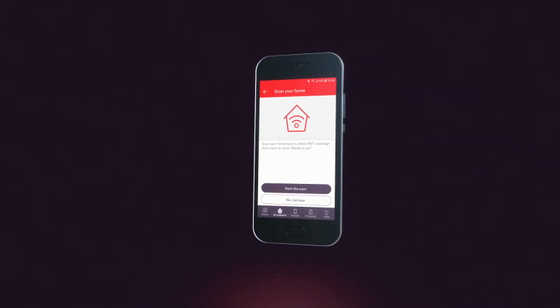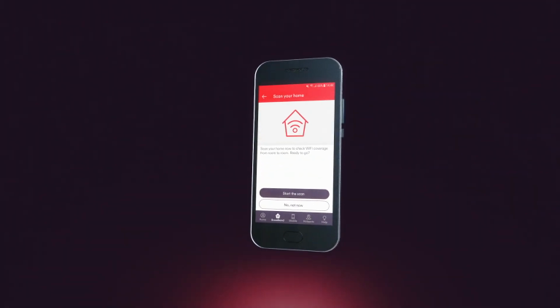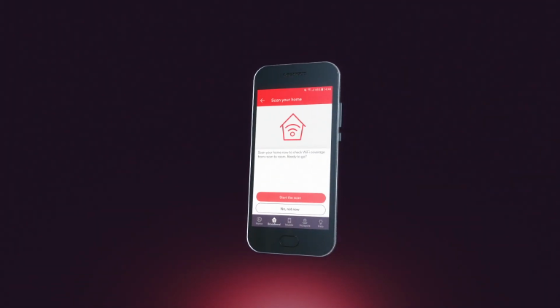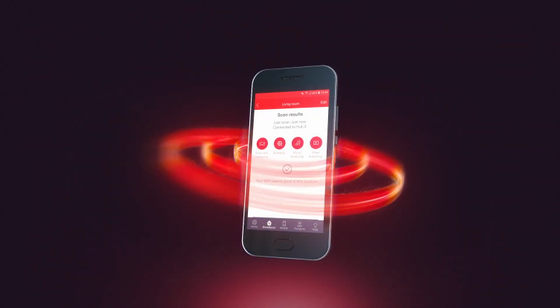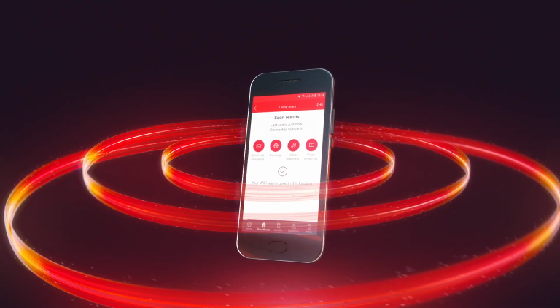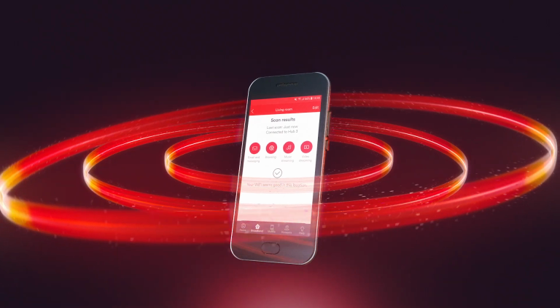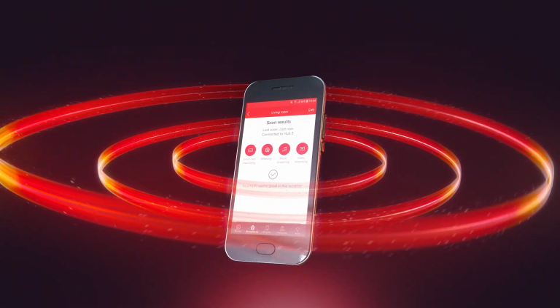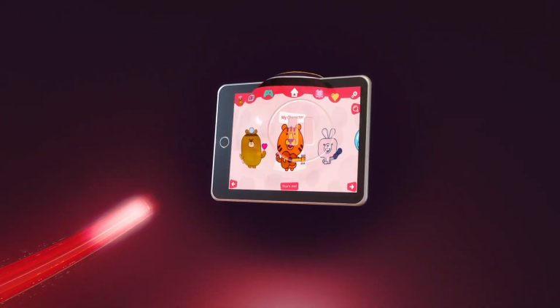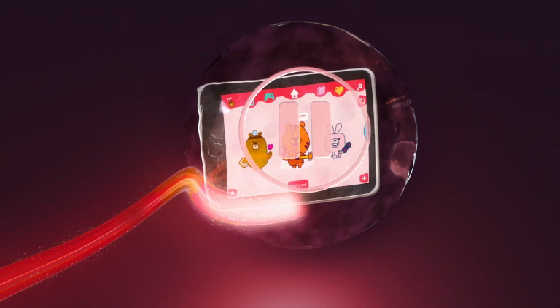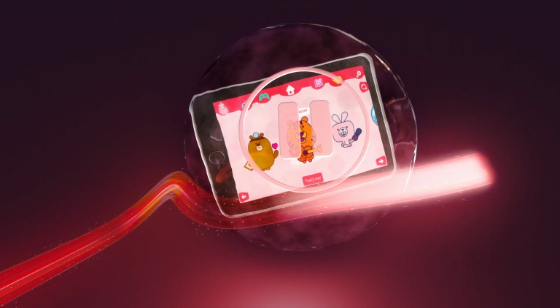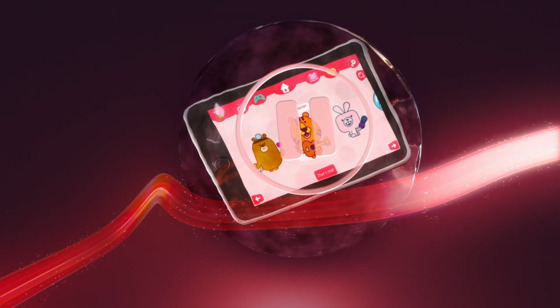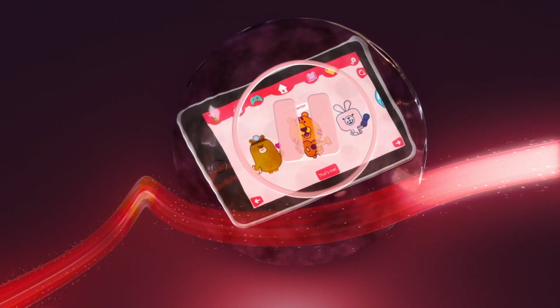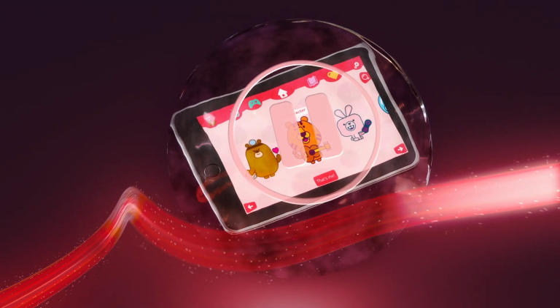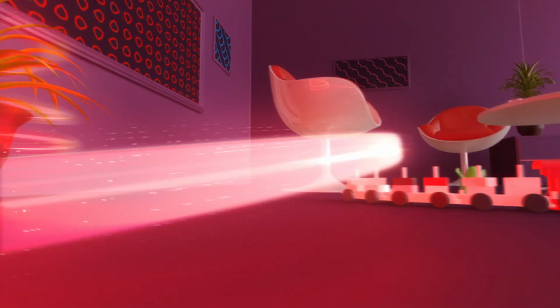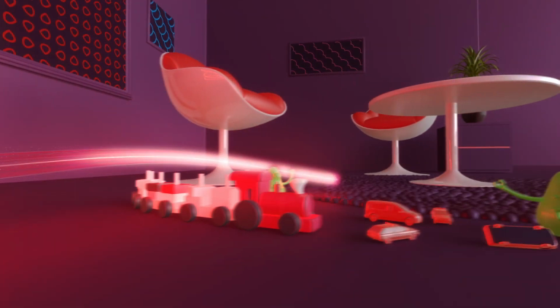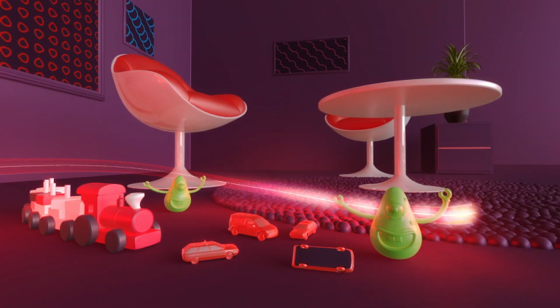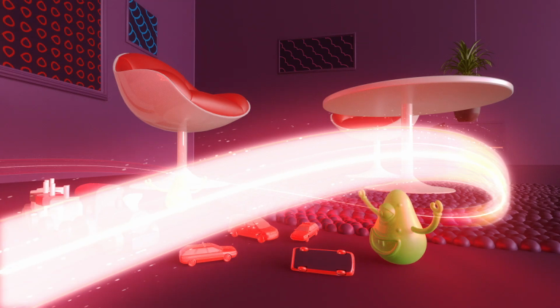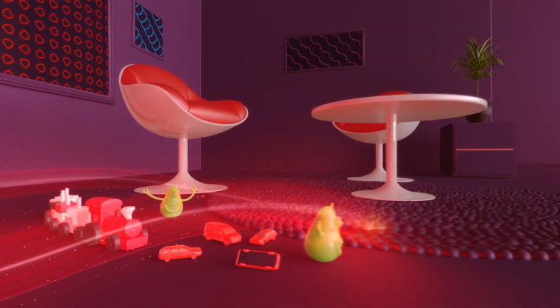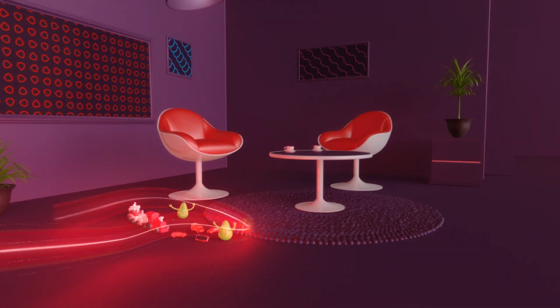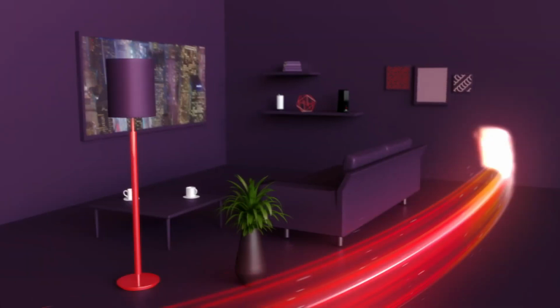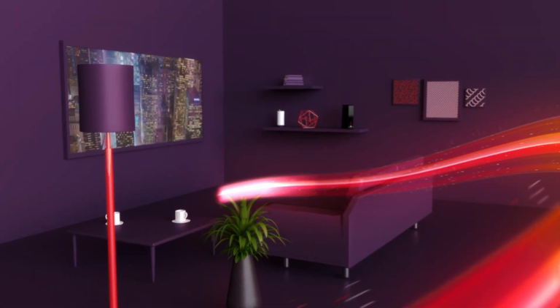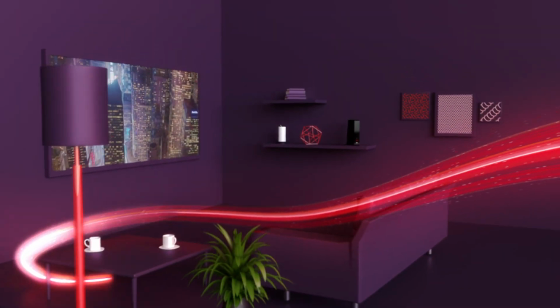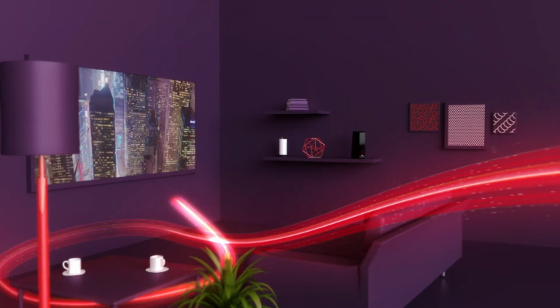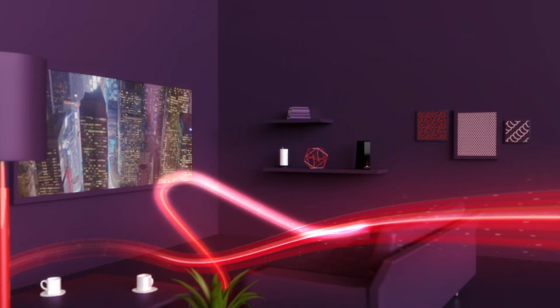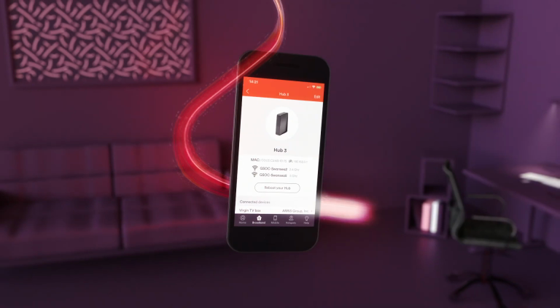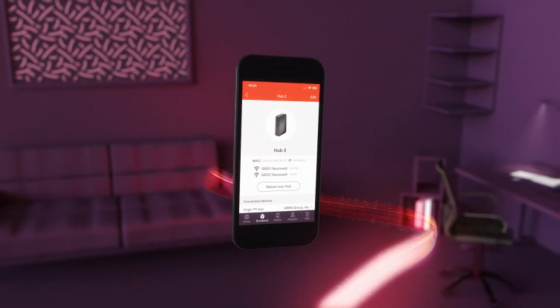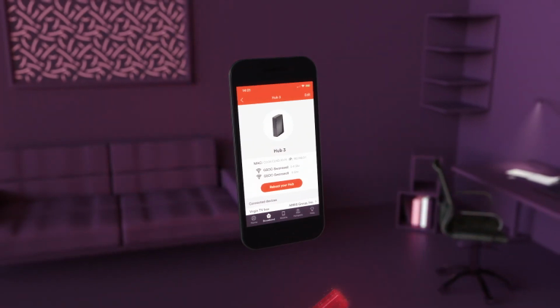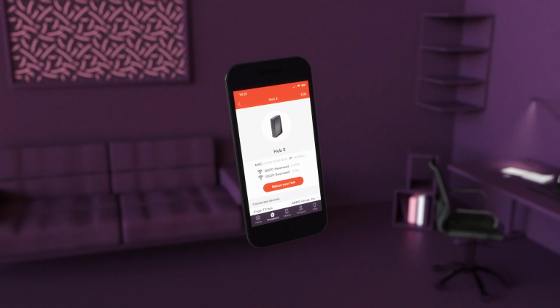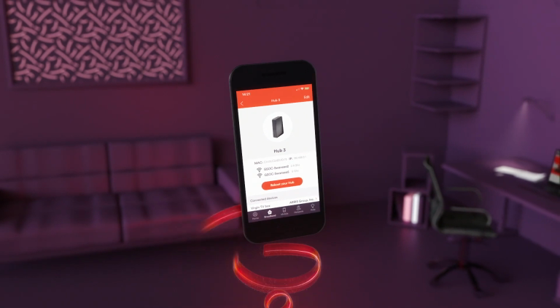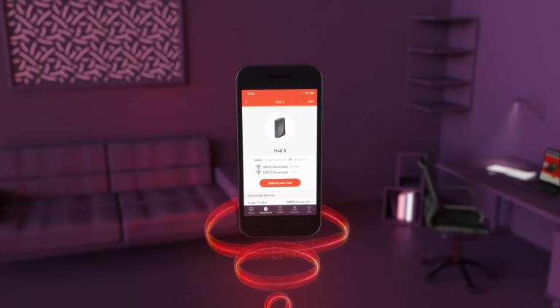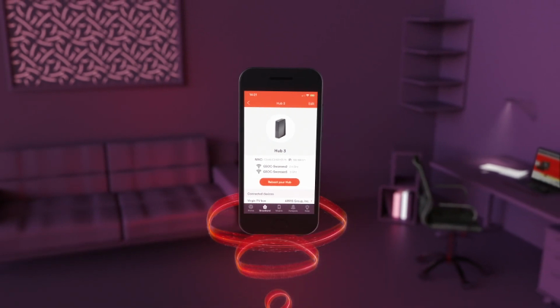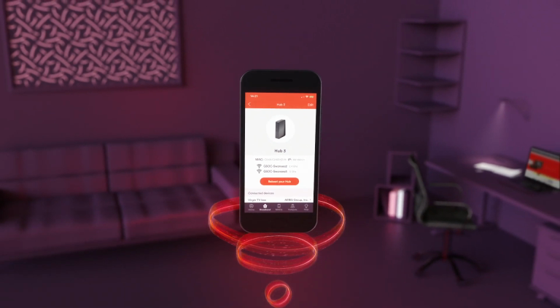But that's not all. The Connect app lets you pause the internet to some devices — handy at certain people's bedtime. It also lets you reboot your Hub 3 without leaving the sofa to tackle common Wi-Fi hiccups.